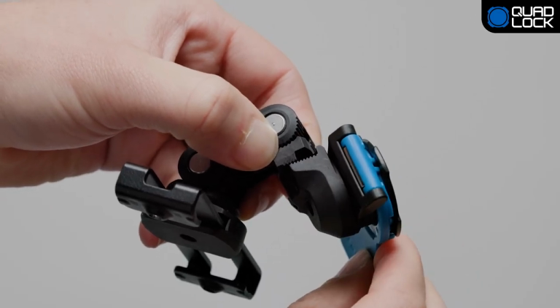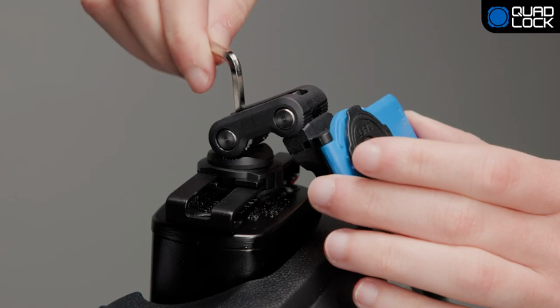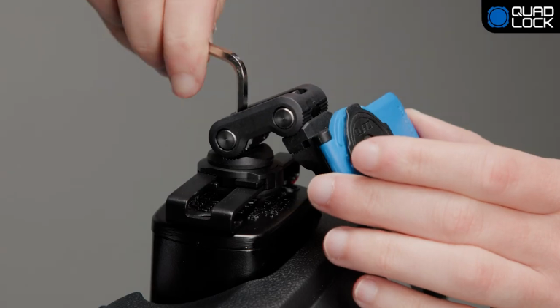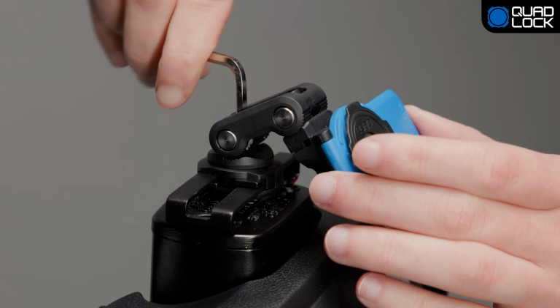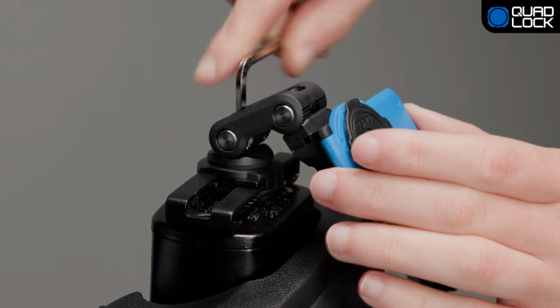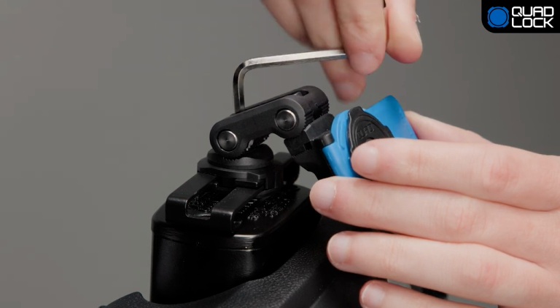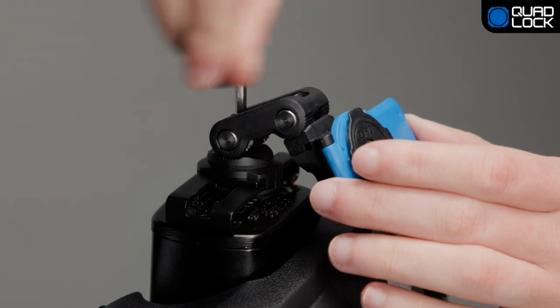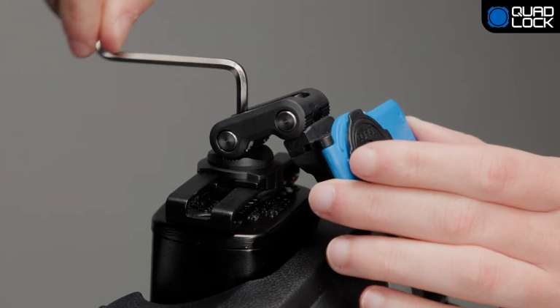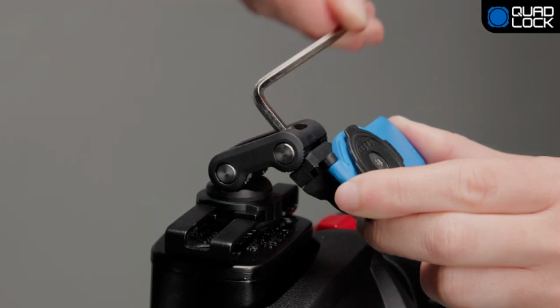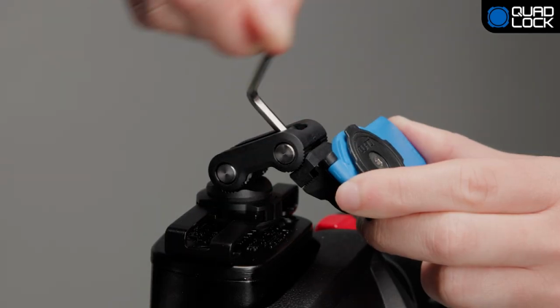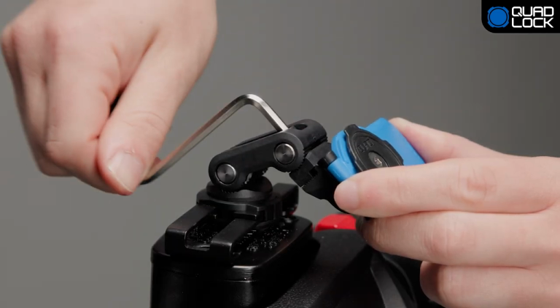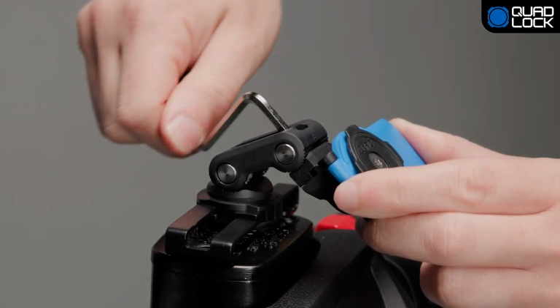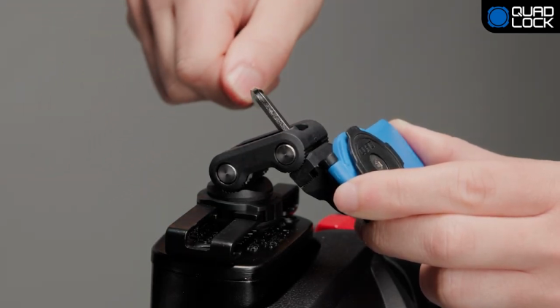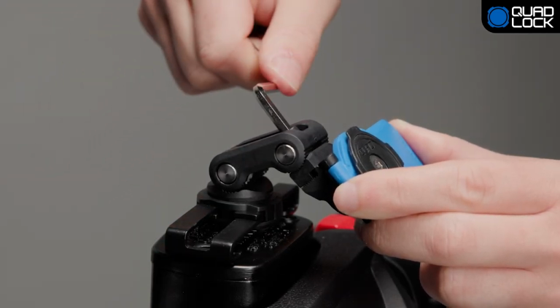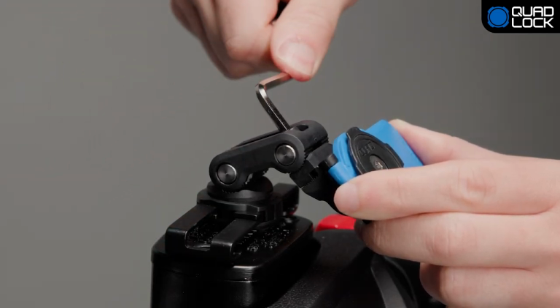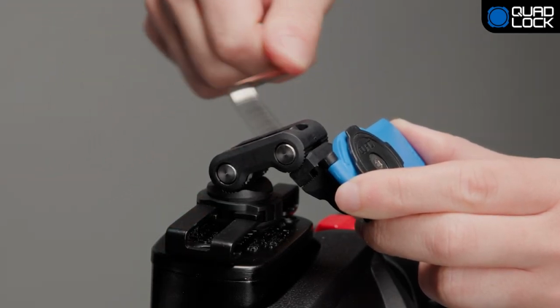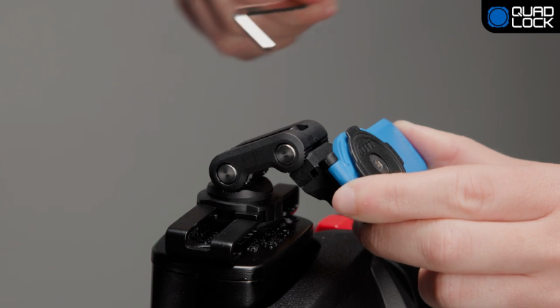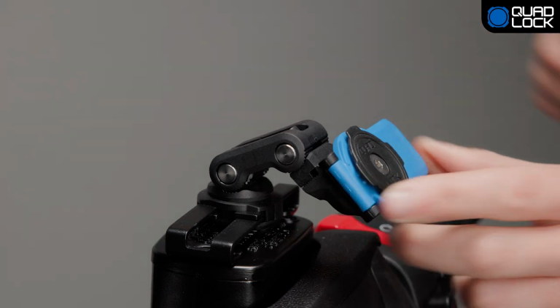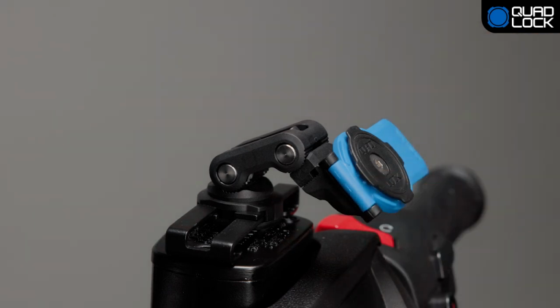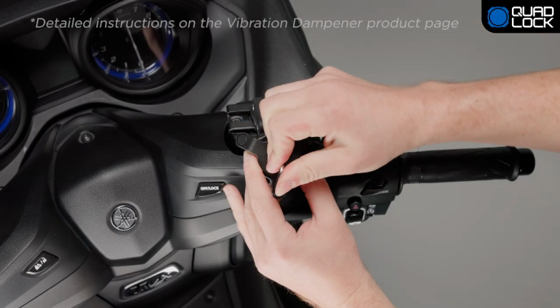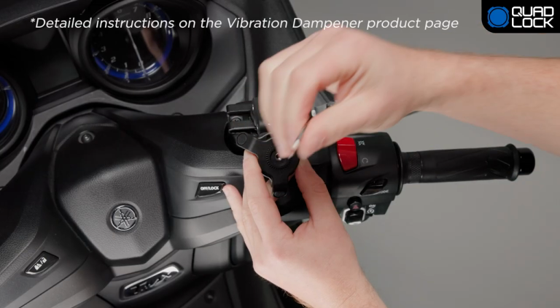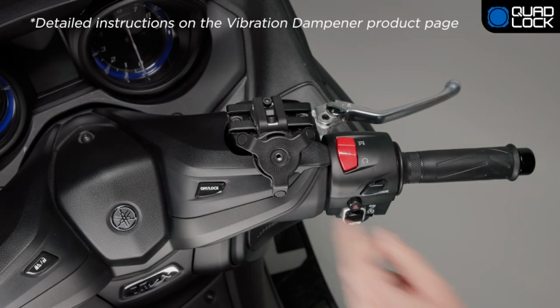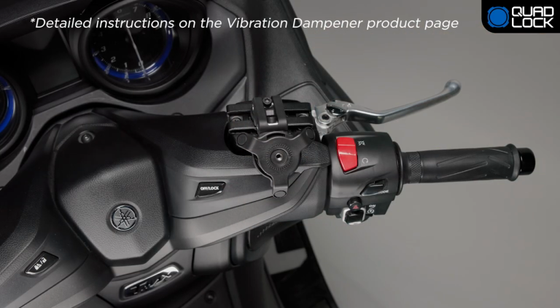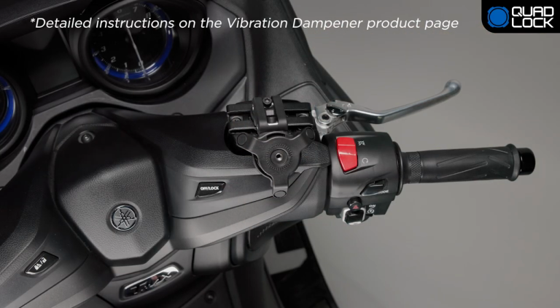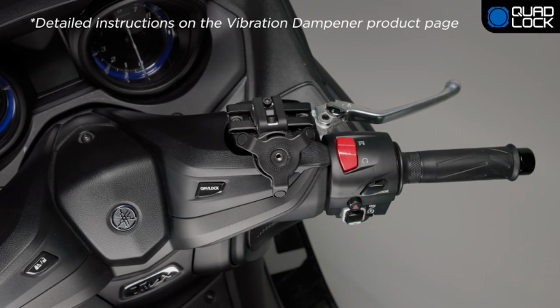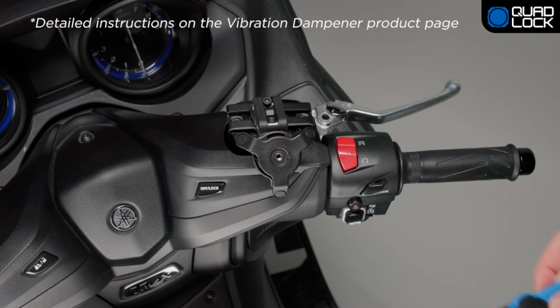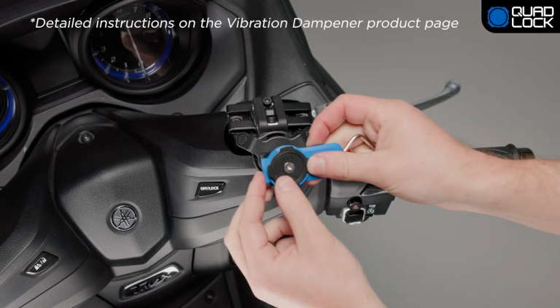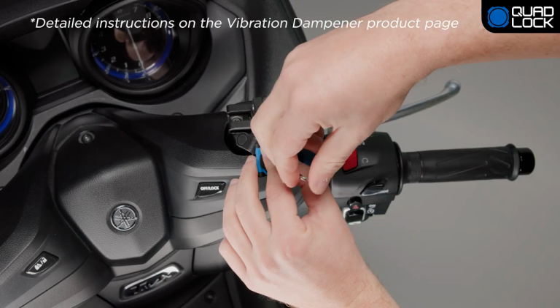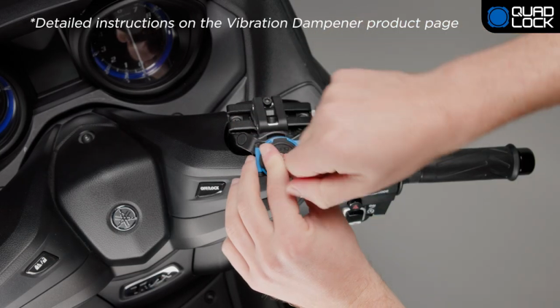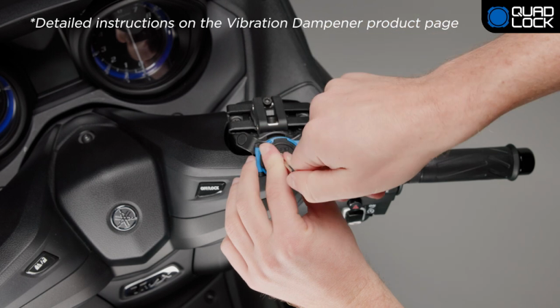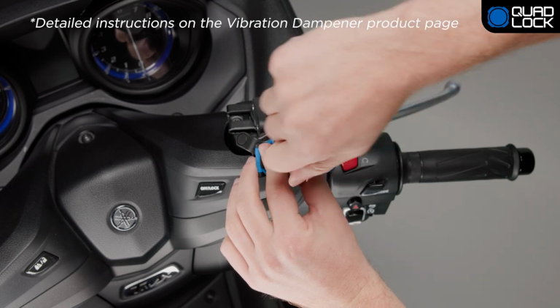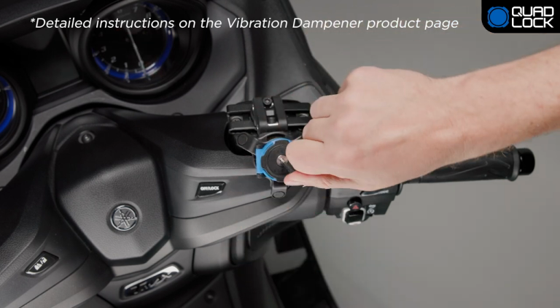For all adjustments, ensure the teeth are aligned. If you have purchased the vibration dampener, install this under the index head of the Quad Lock mount.